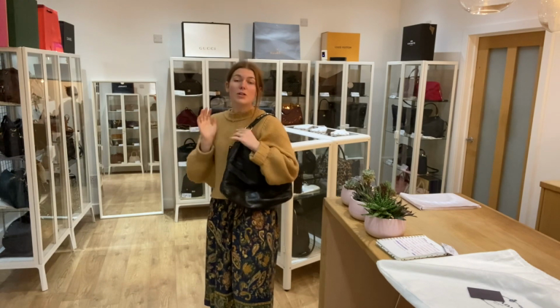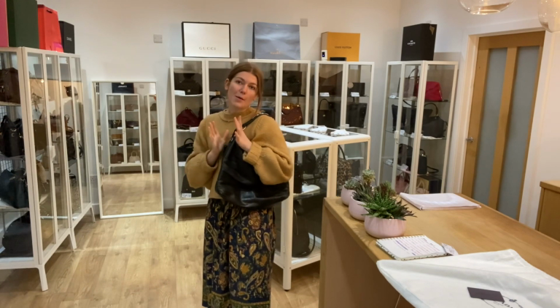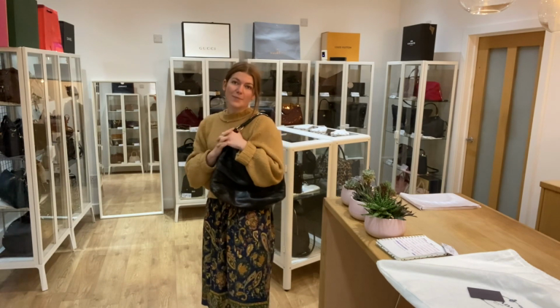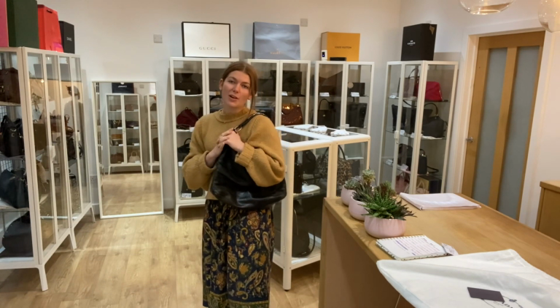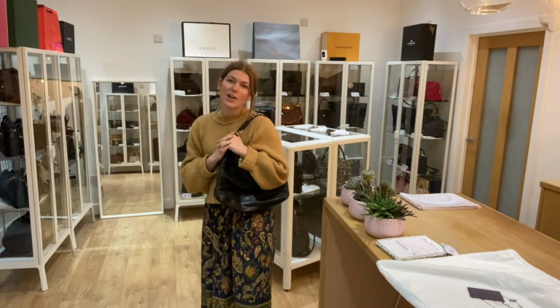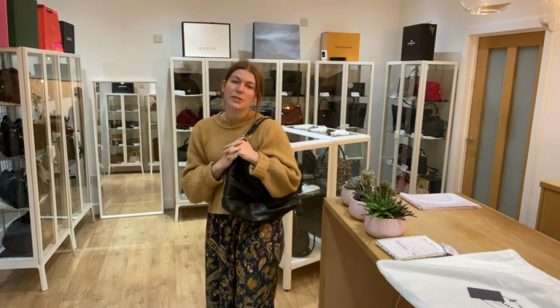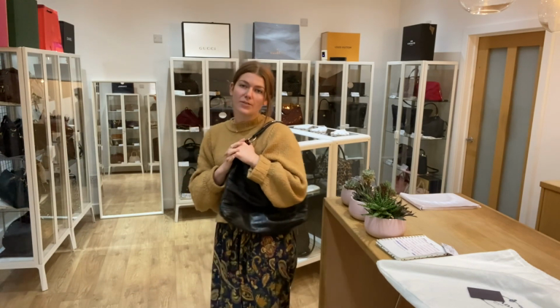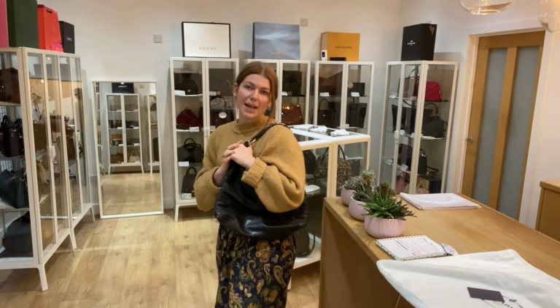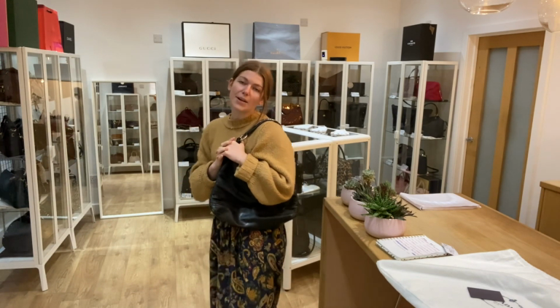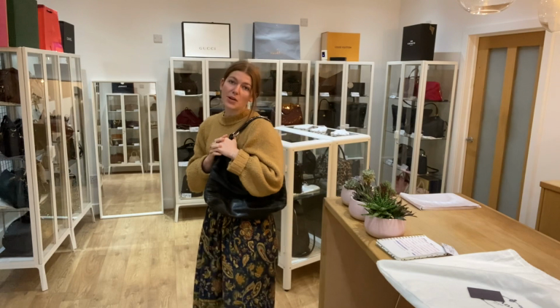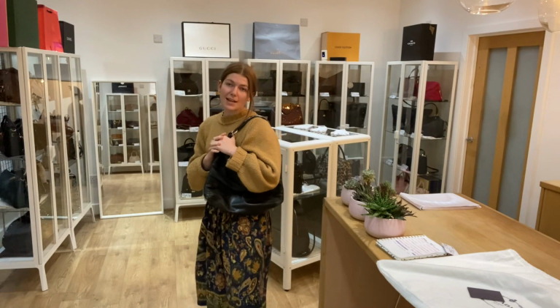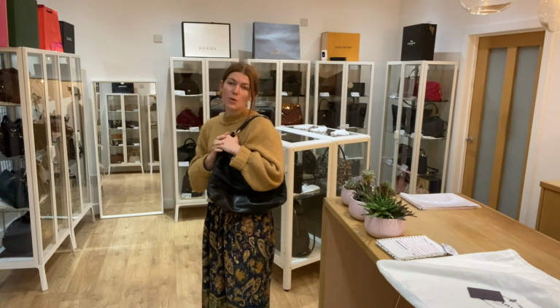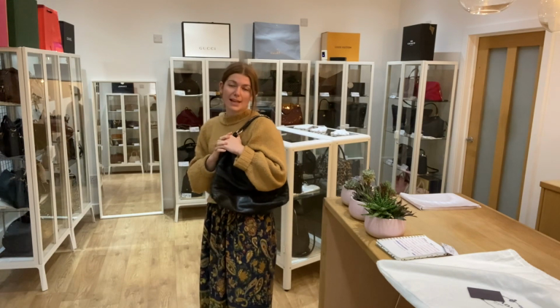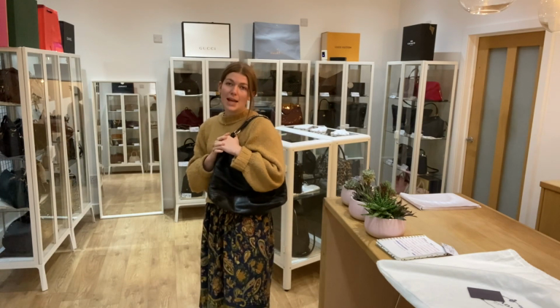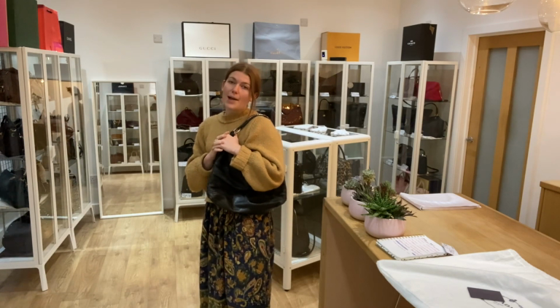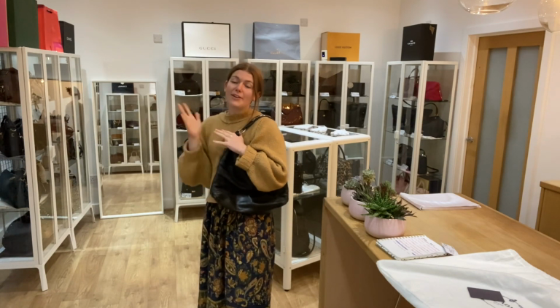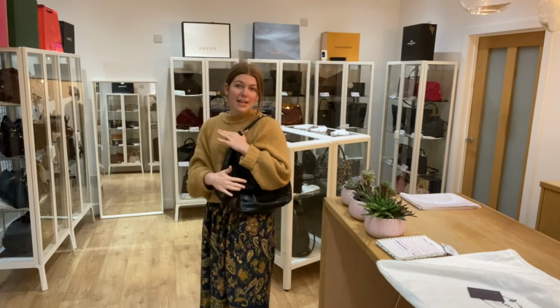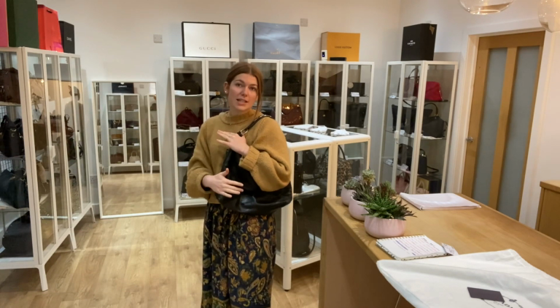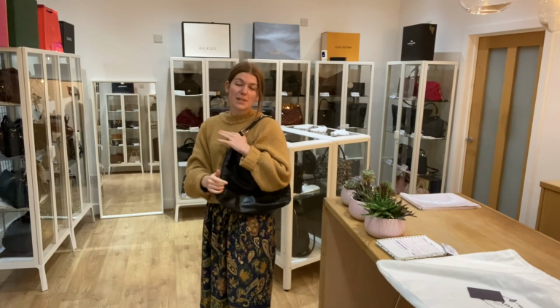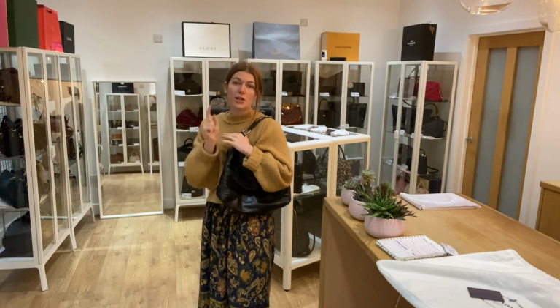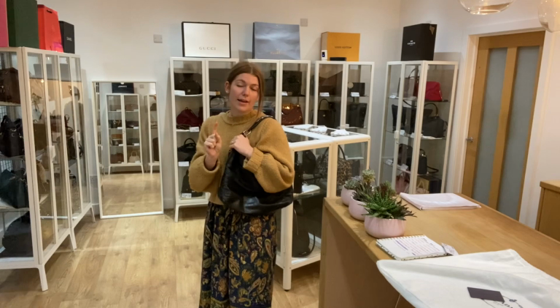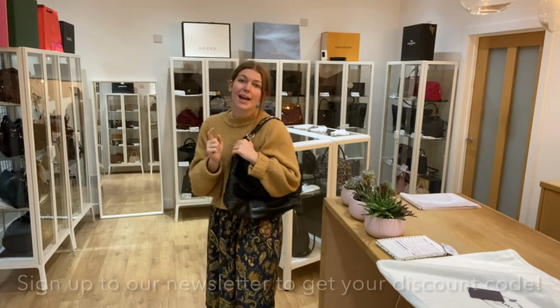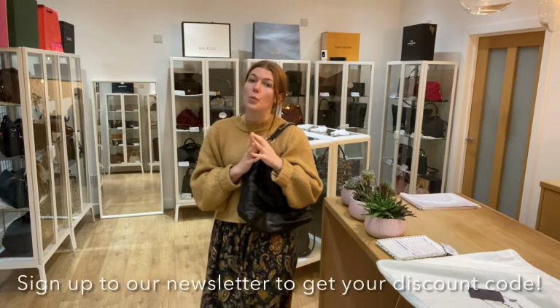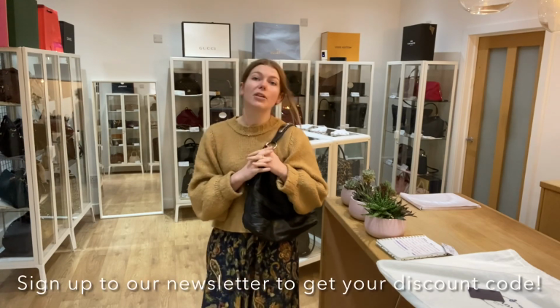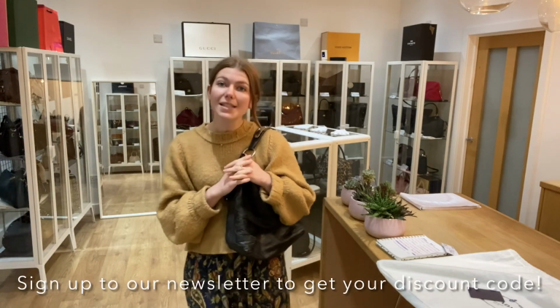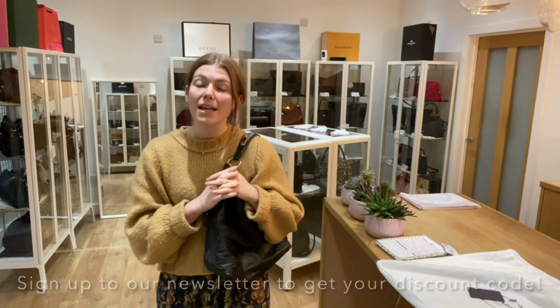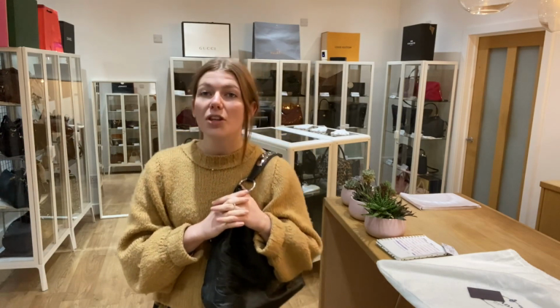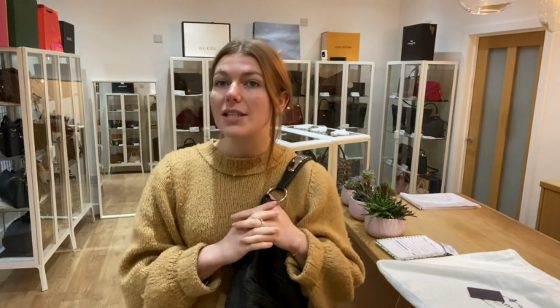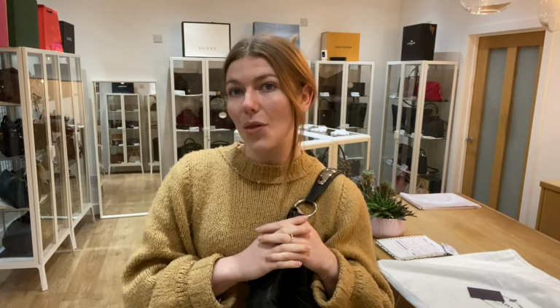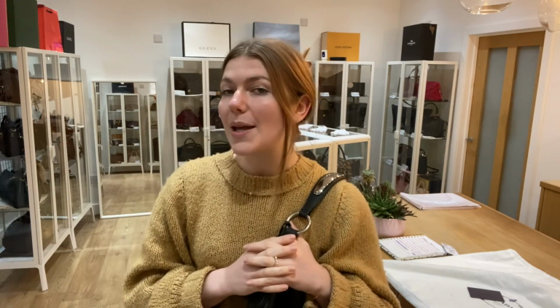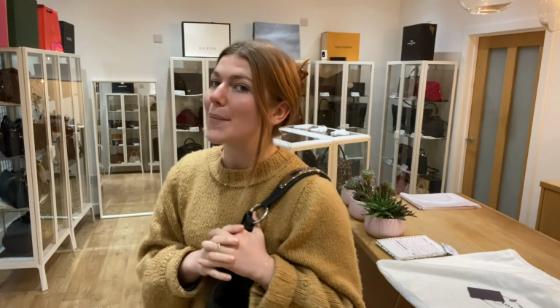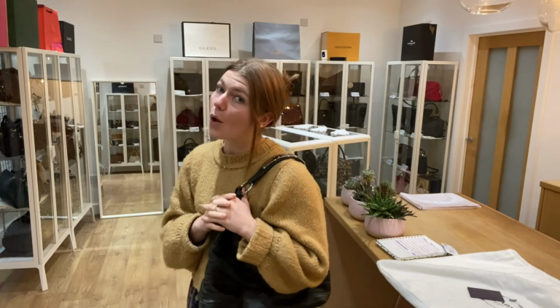Whilst you're on our website, have a look at all of our other beautiful pieces of arm candy. Sign up to our newsletter so you get your welcome discount. If it doesn't take you straight to this on our website, you can get in contact and we'll pop you on the request list for another one, because if it's not on the website, that means it's sold.